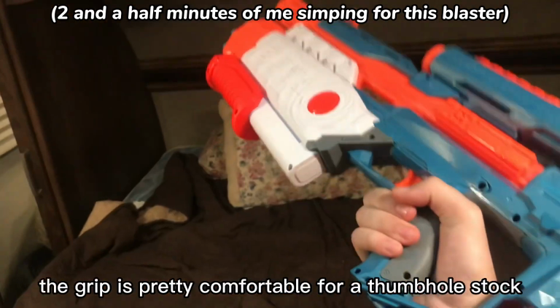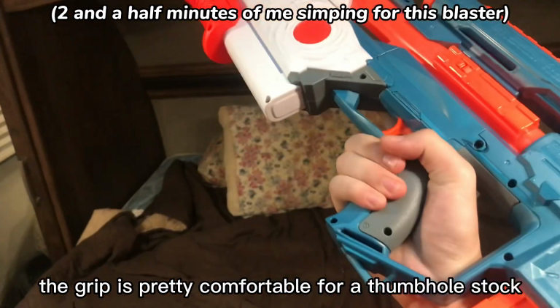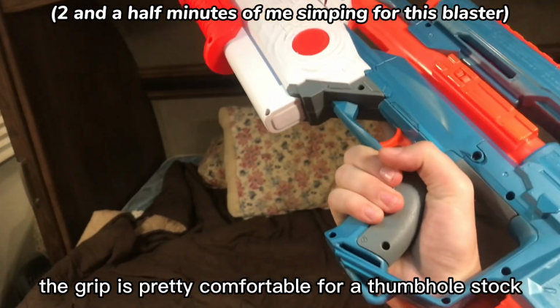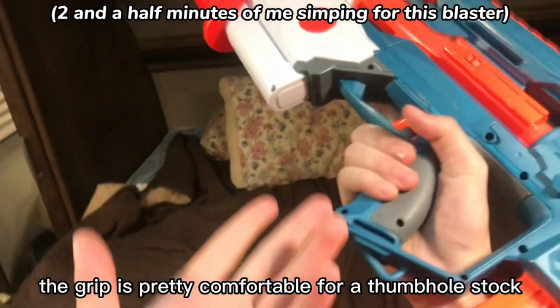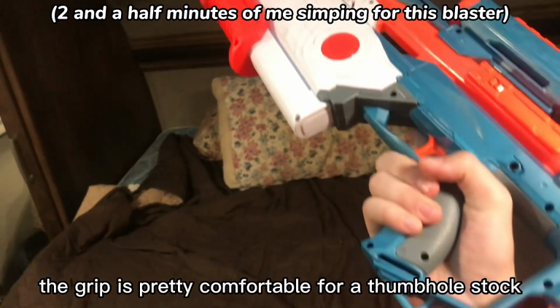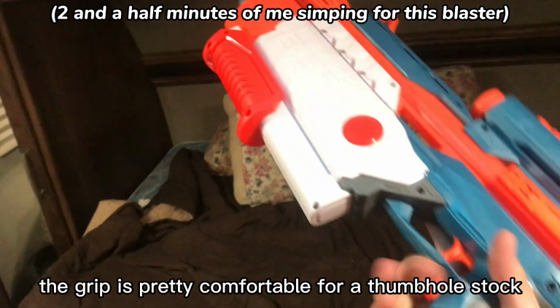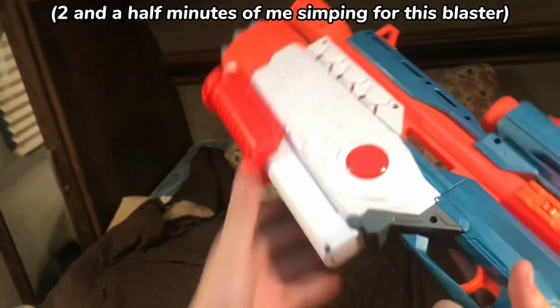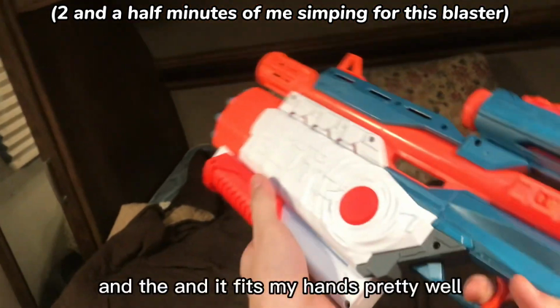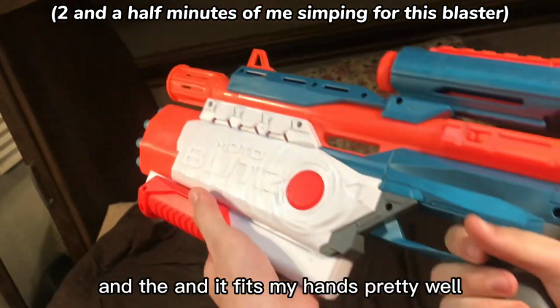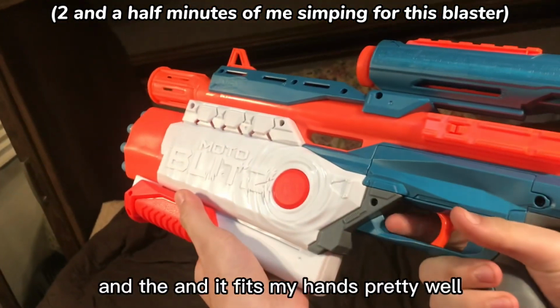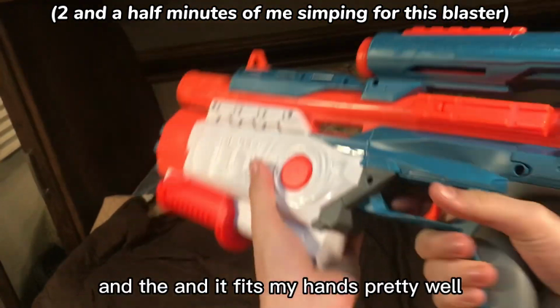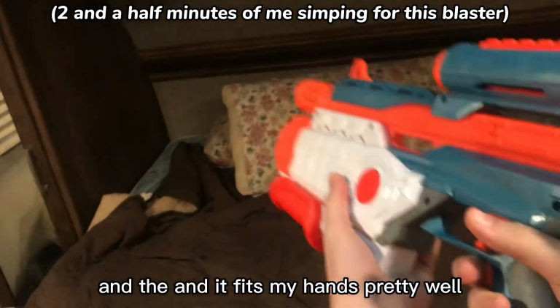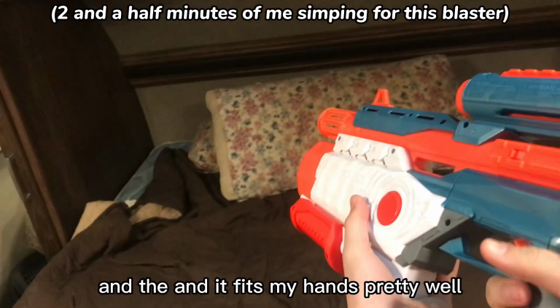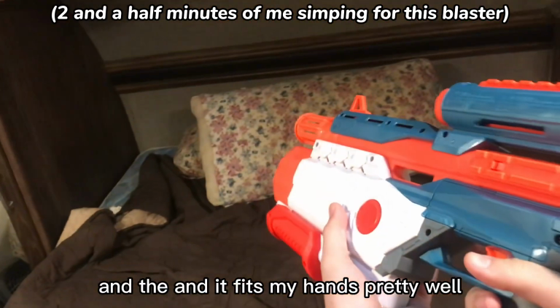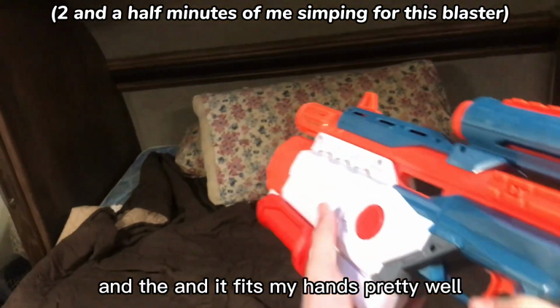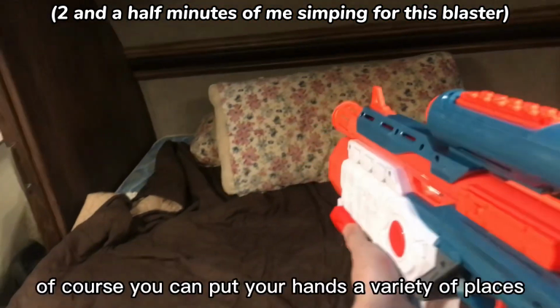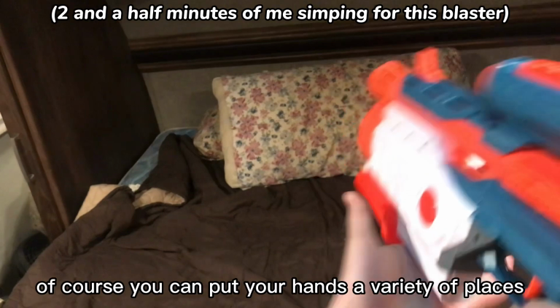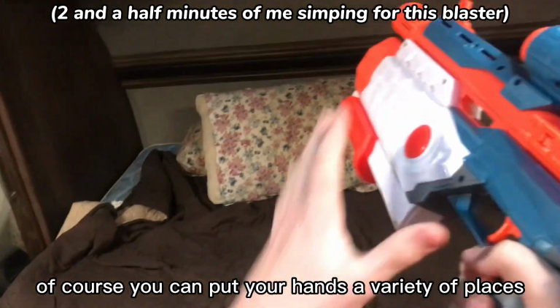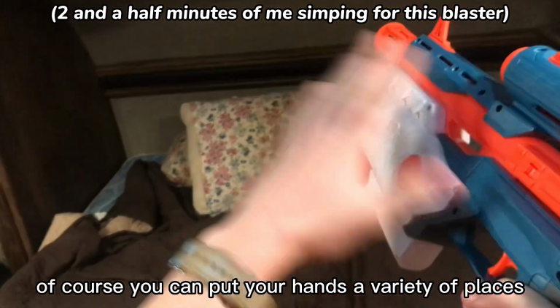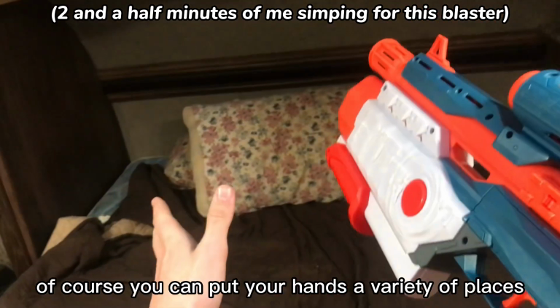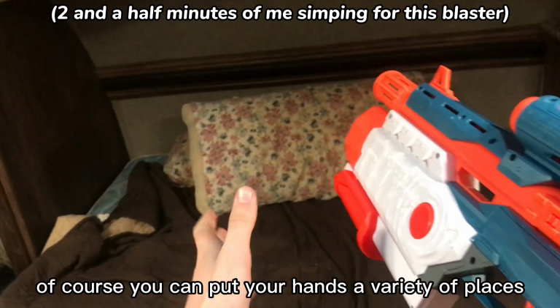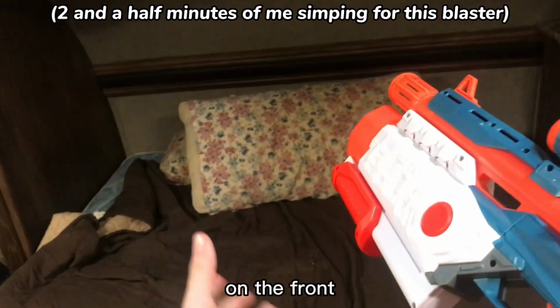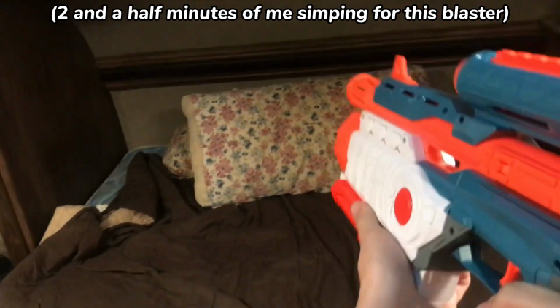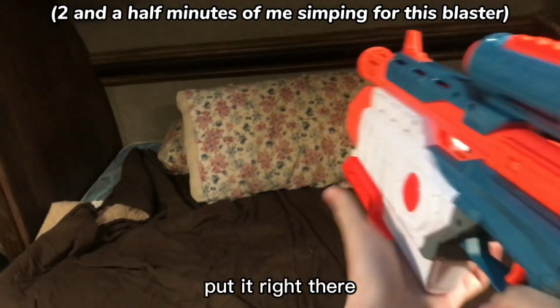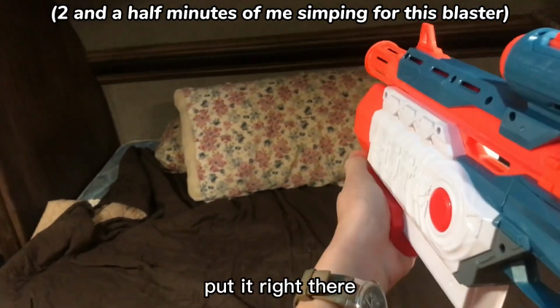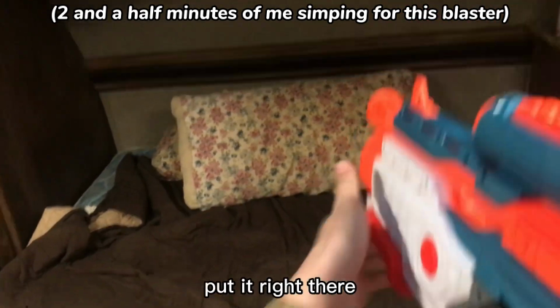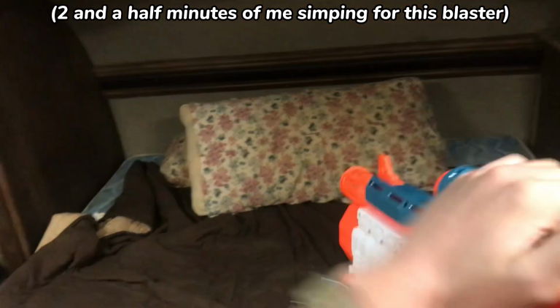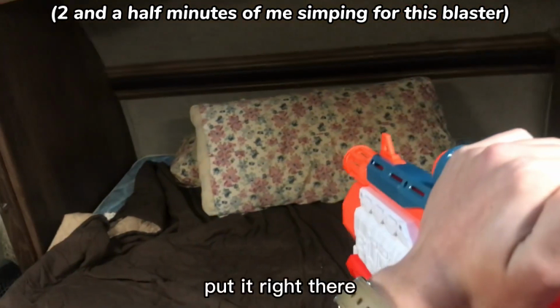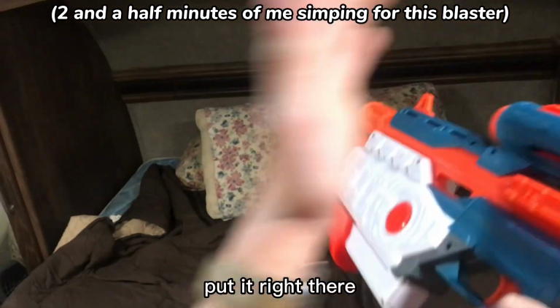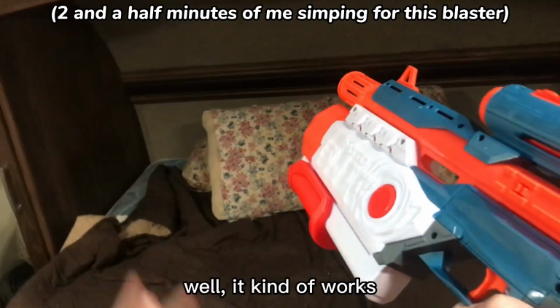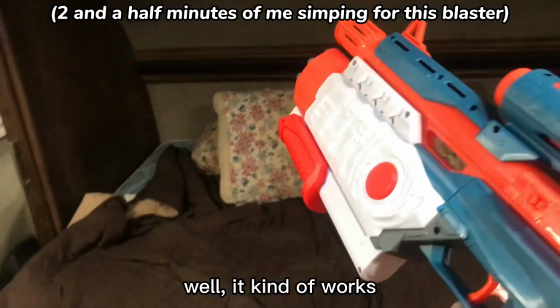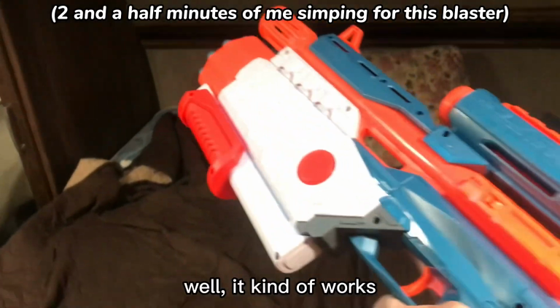The grip is pretty comfortable for a thumbhole stock and it fits my hands pretty well. And of course, you can put your hands a variety of places on the front — right there, right there, right there. Well, it kind of works.